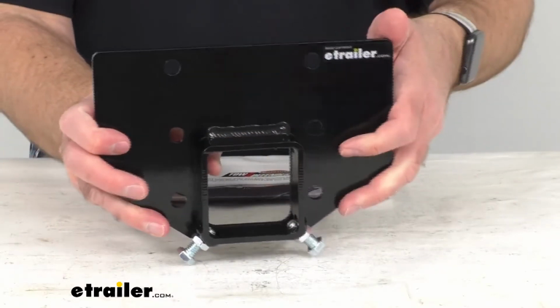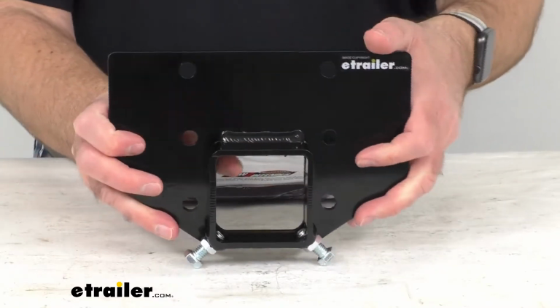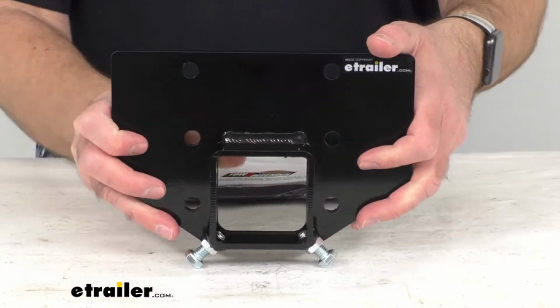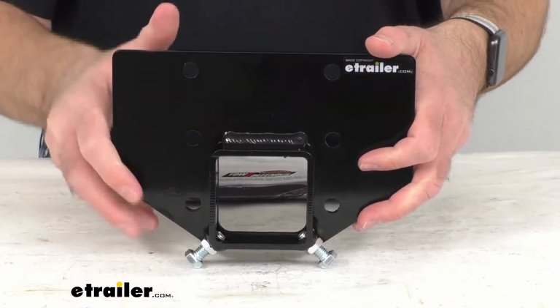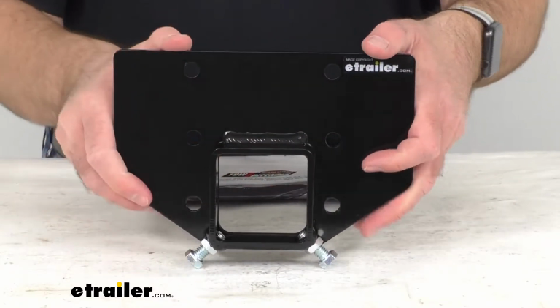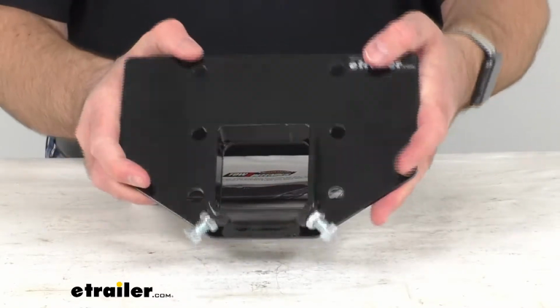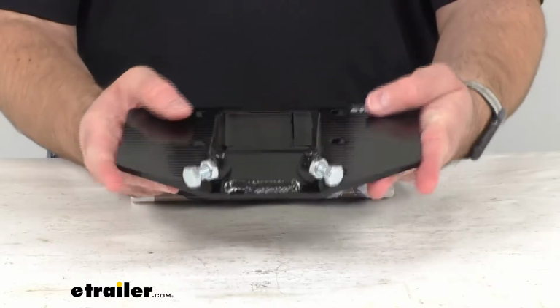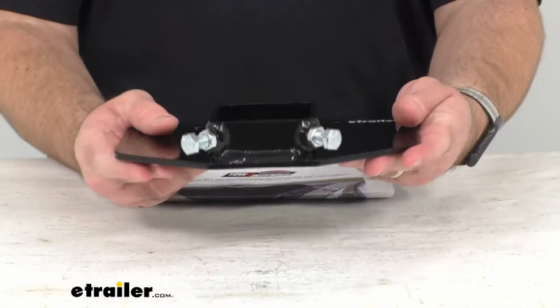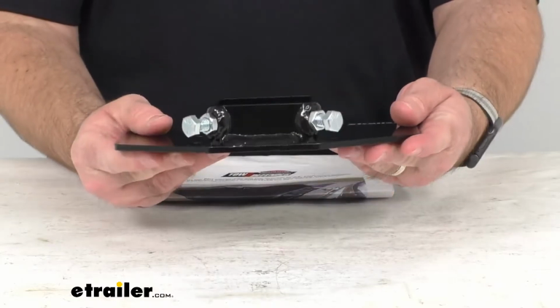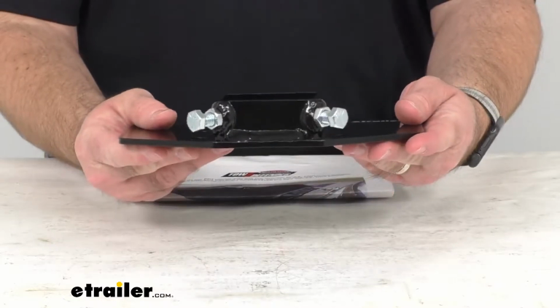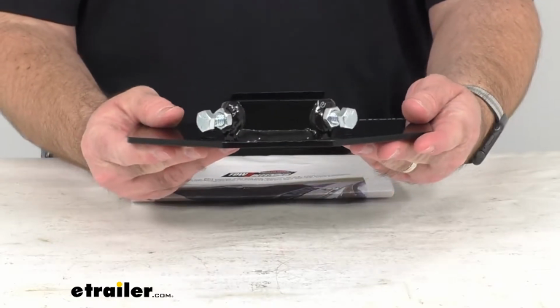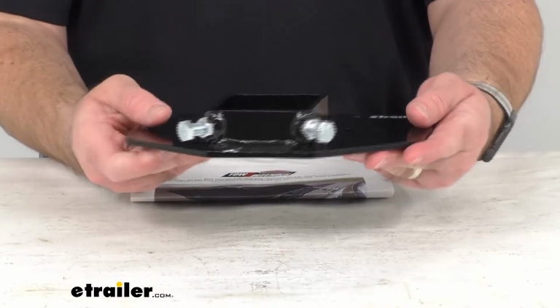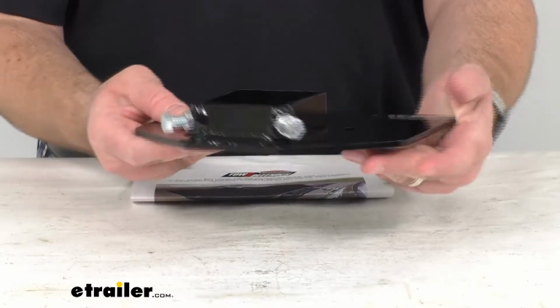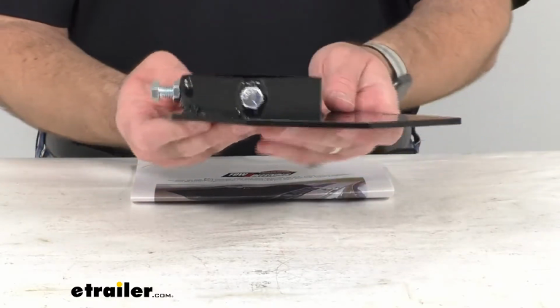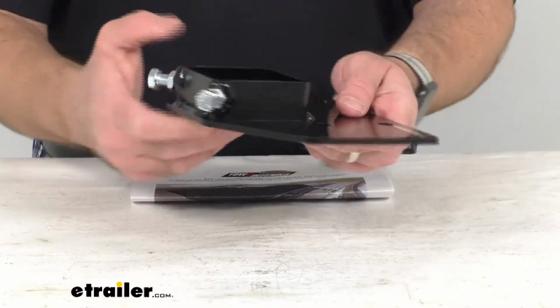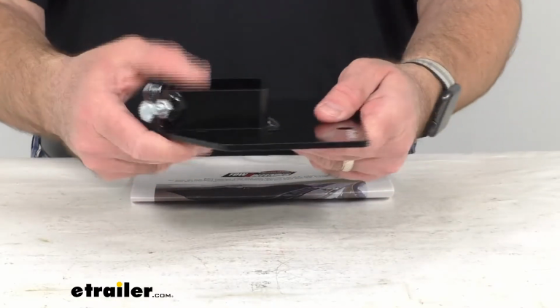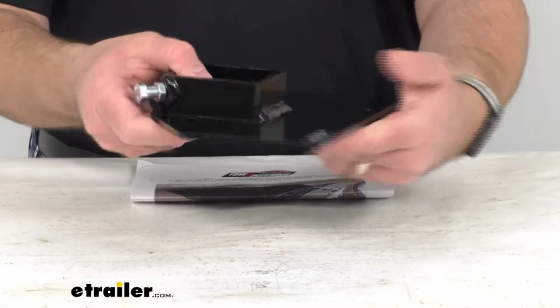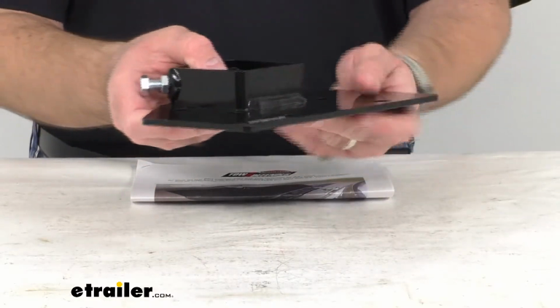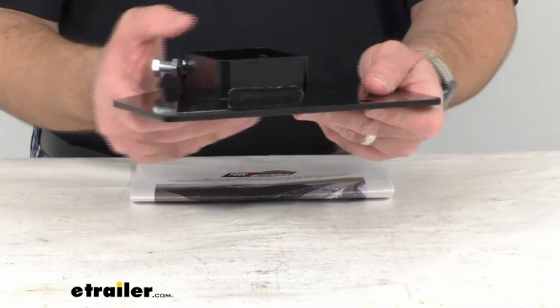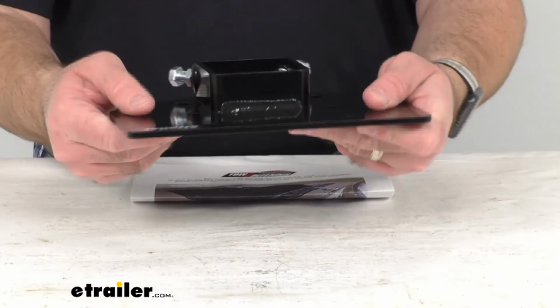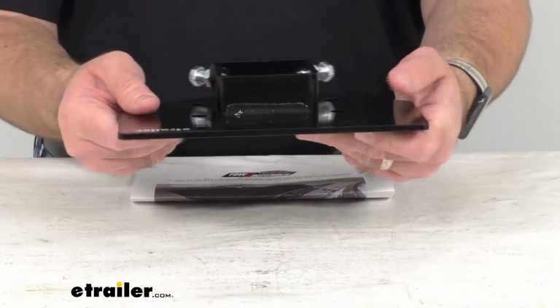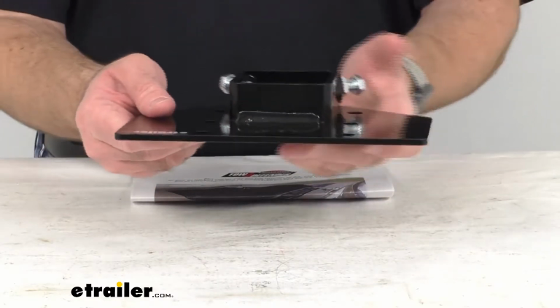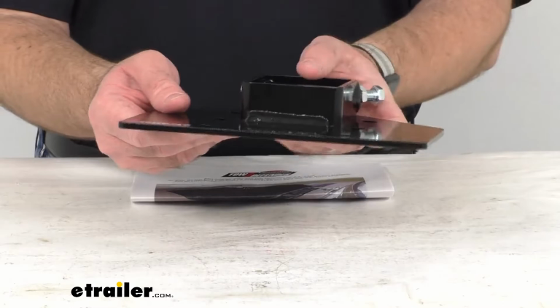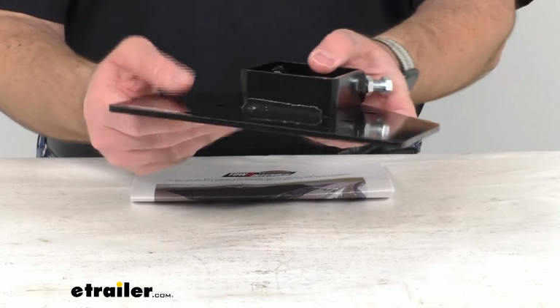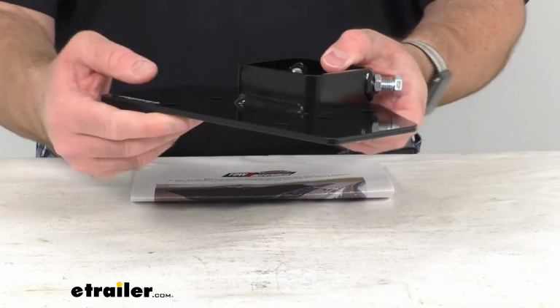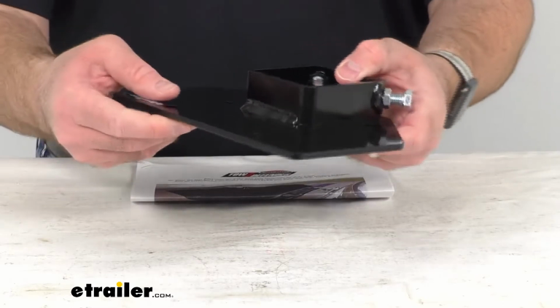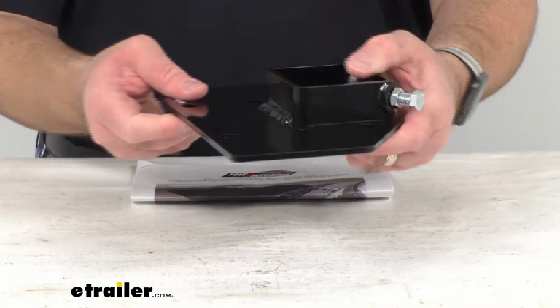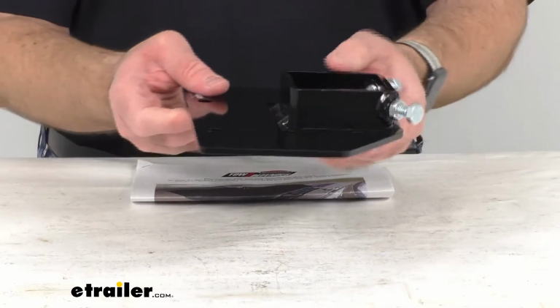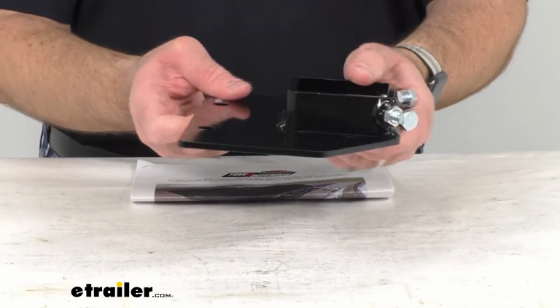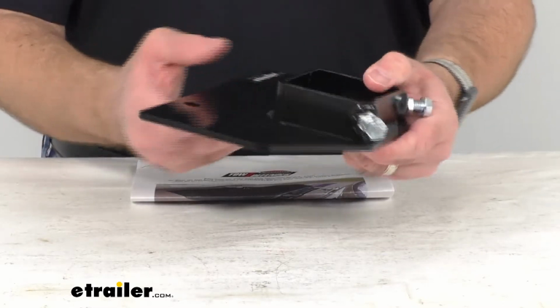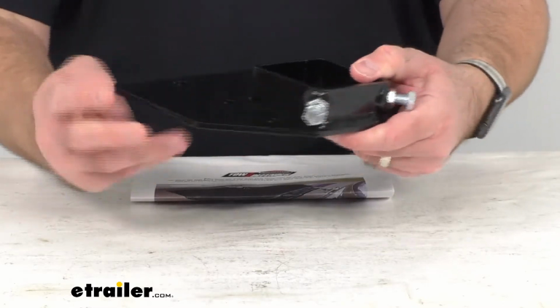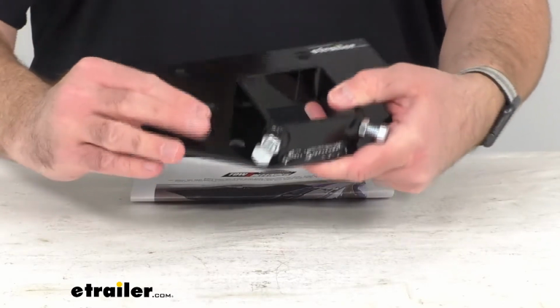This adapter is from Roadmaster, so you have the confidence that it is going to work seamlessly with your Toe Defender protective screening.